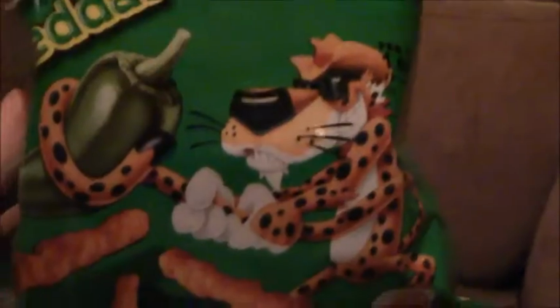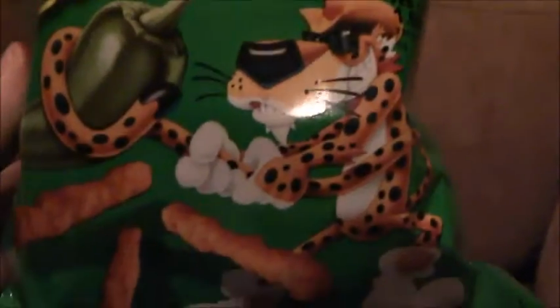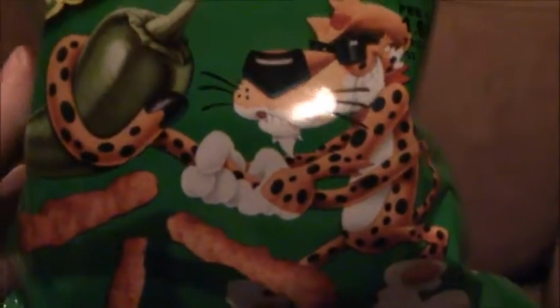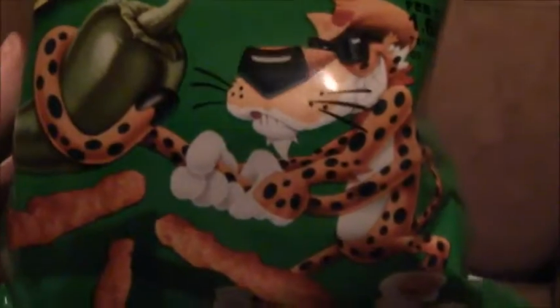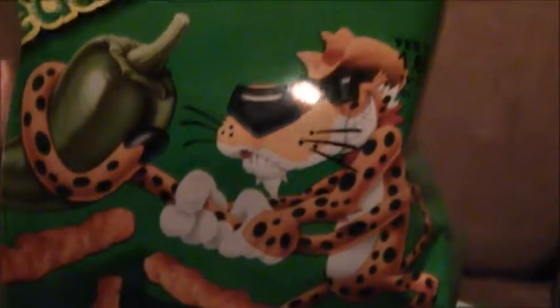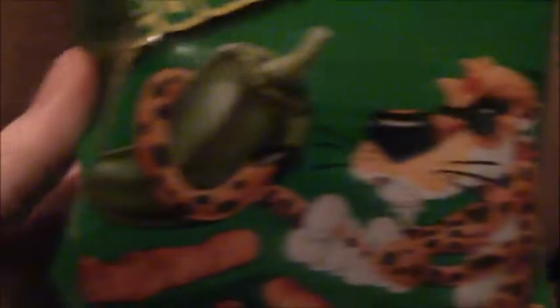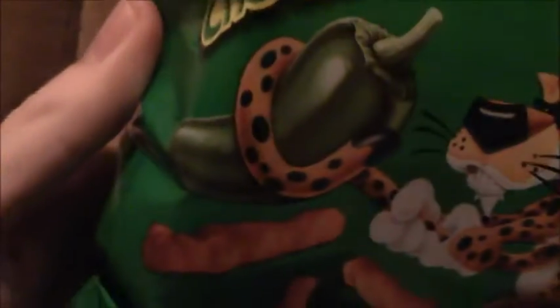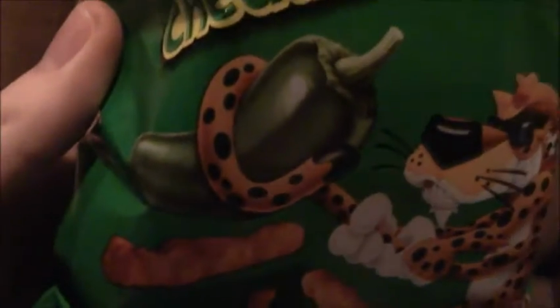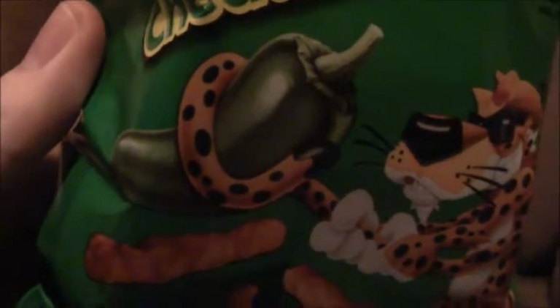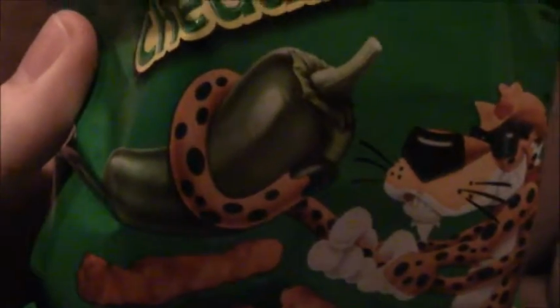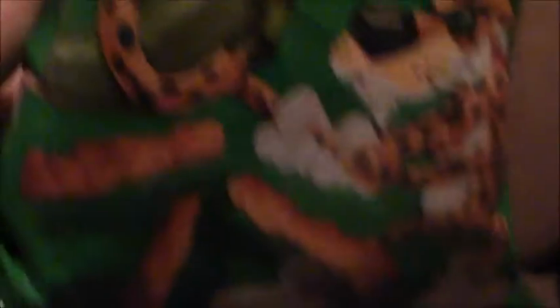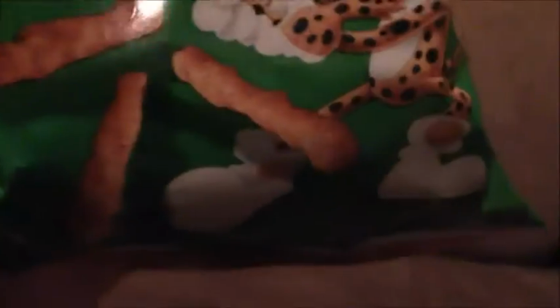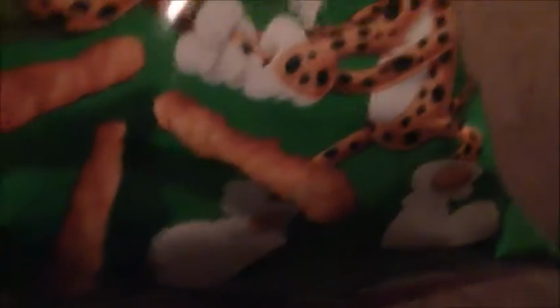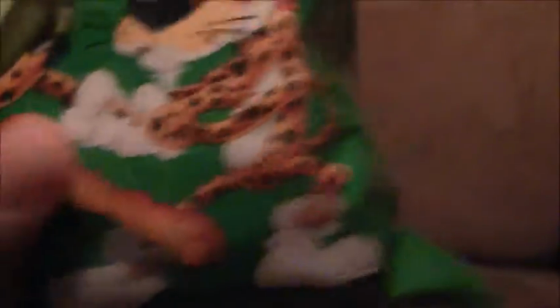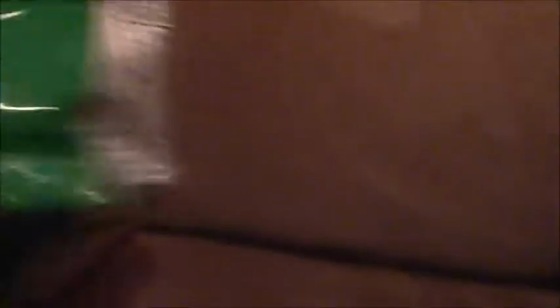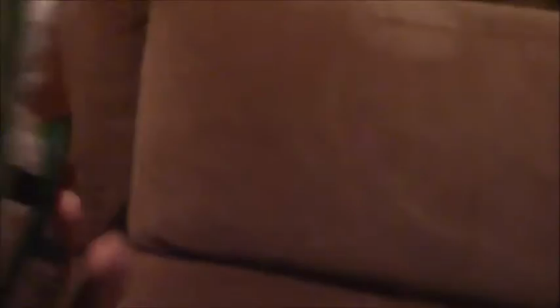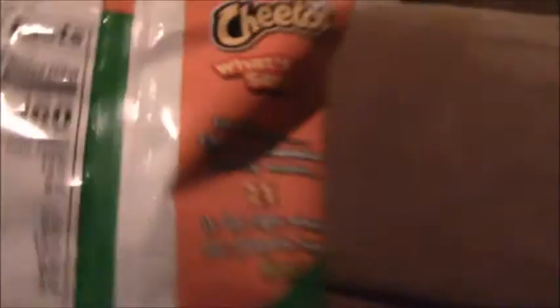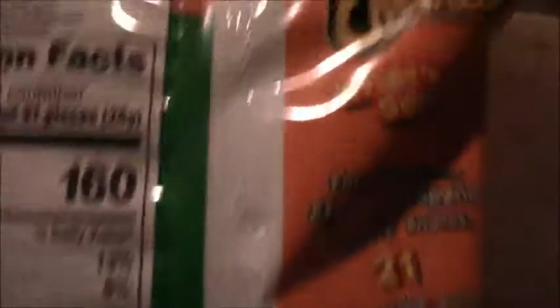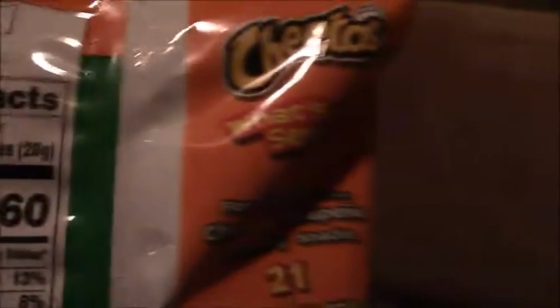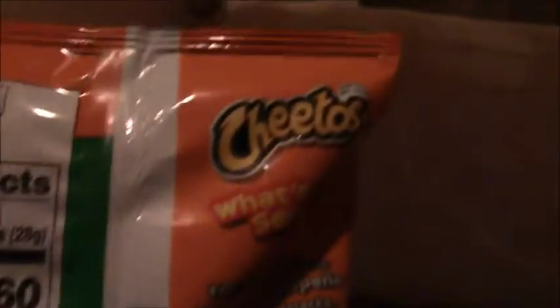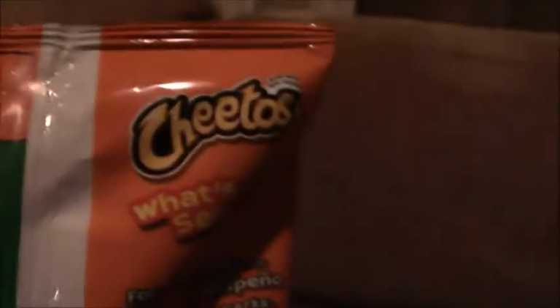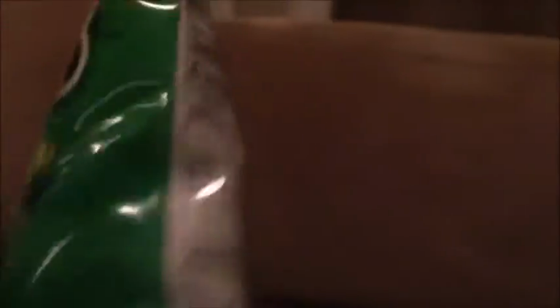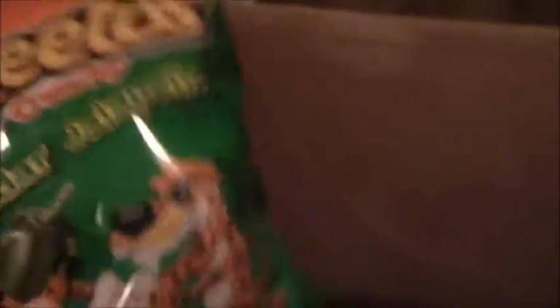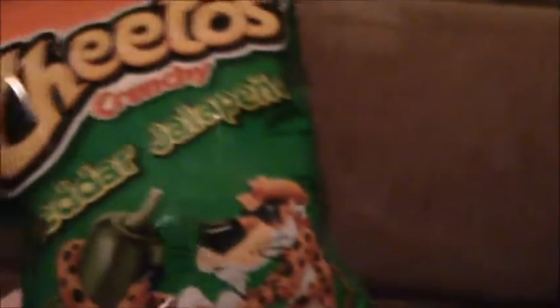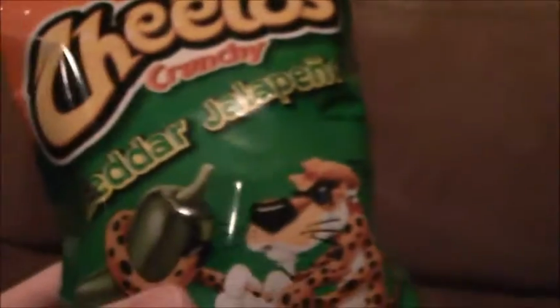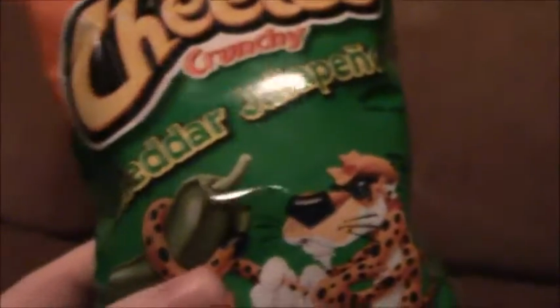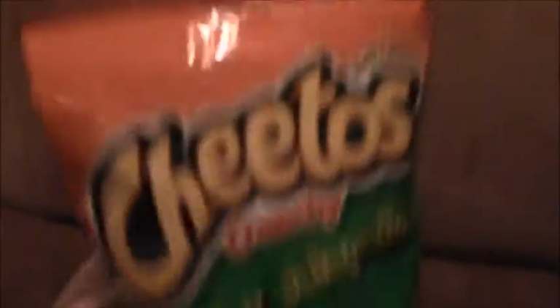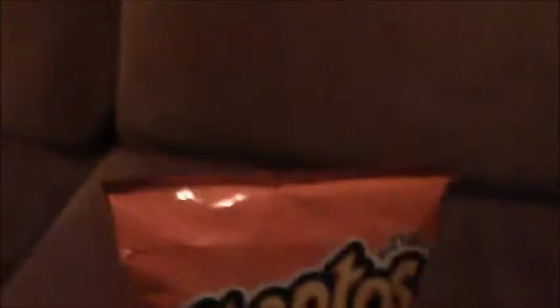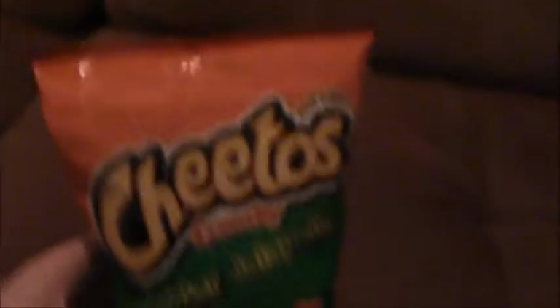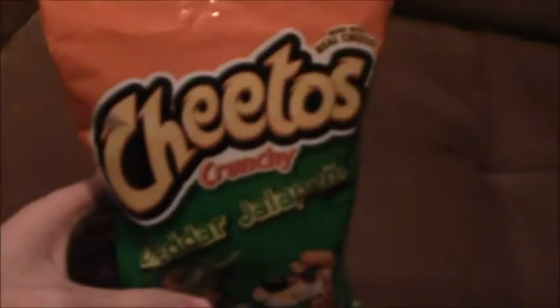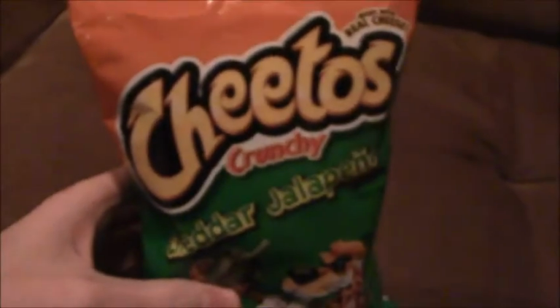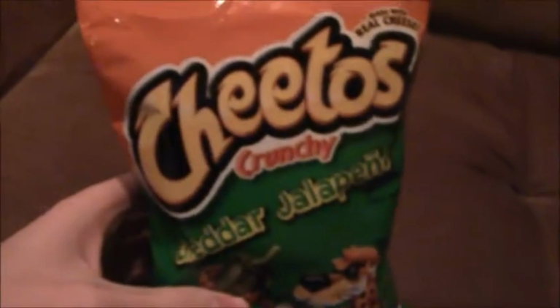So as you can see, we got Chester wrangling a jalapeno. There's the Cheetos there. I'm a big fan of Flaming Hot Cheetos, so hopefully this will be quite good. So let's get these things opened up.